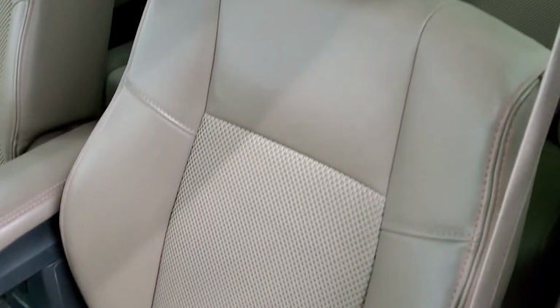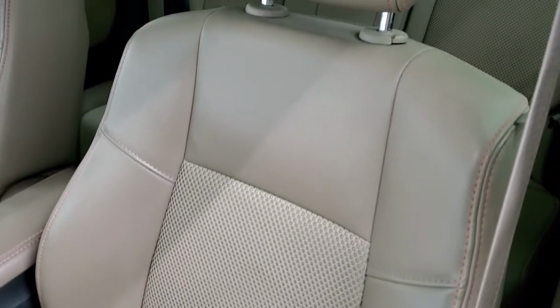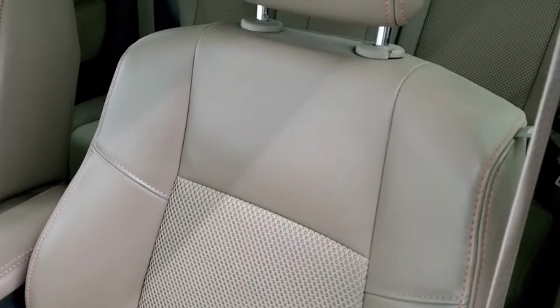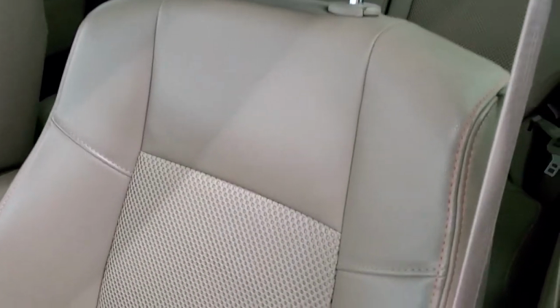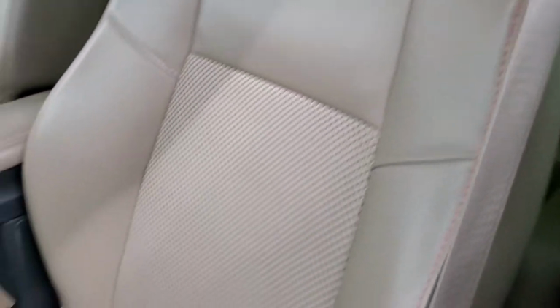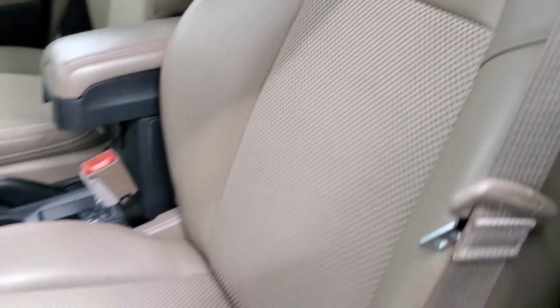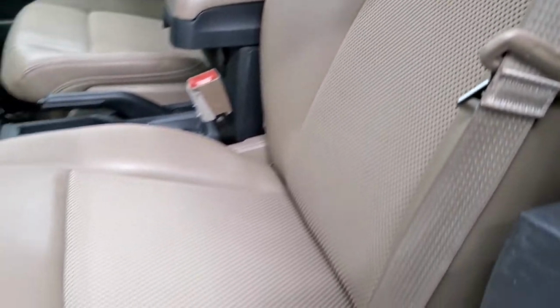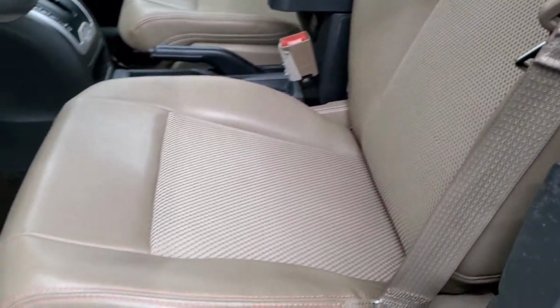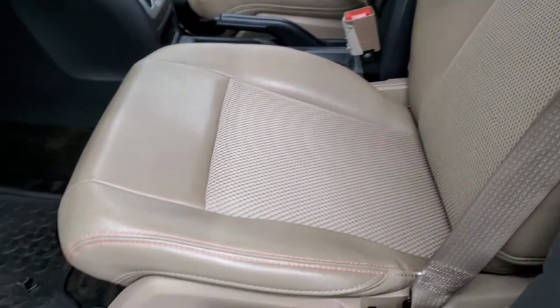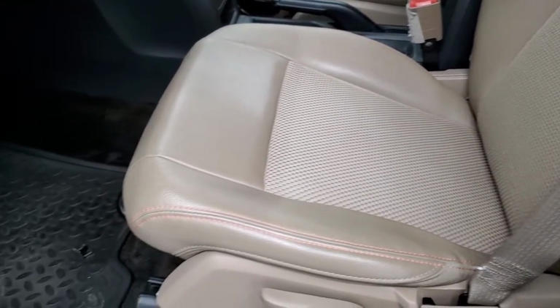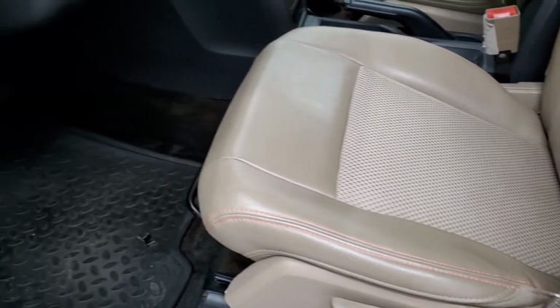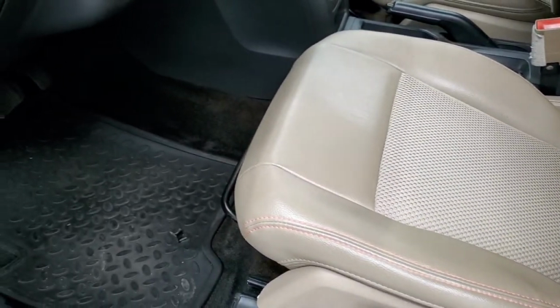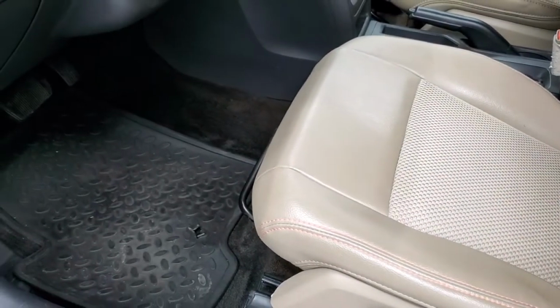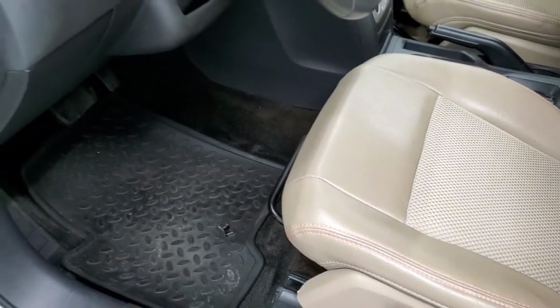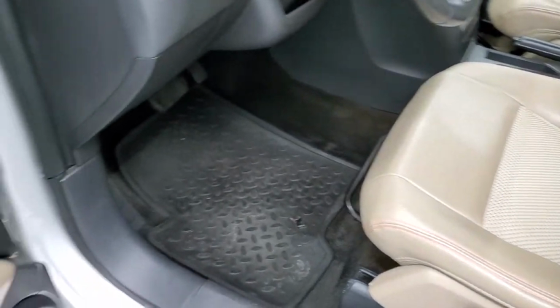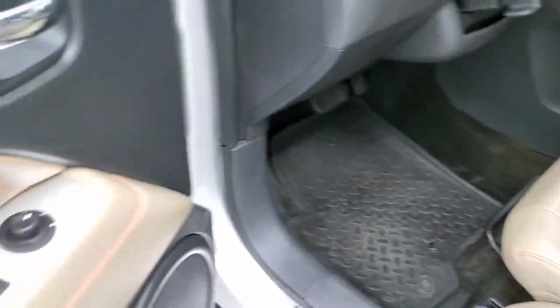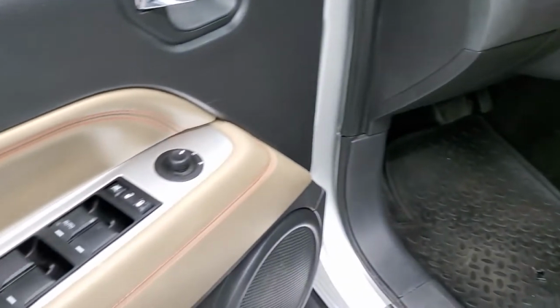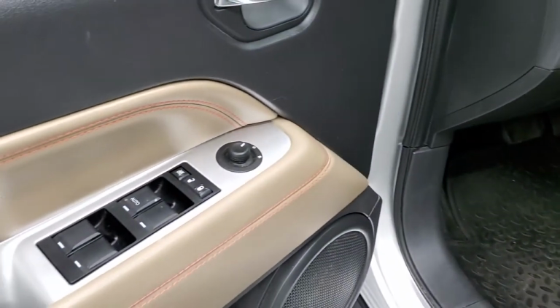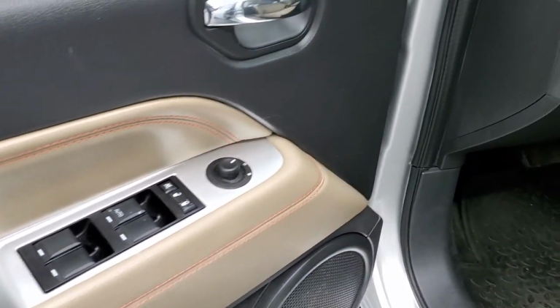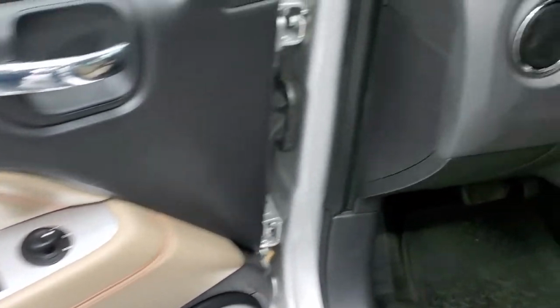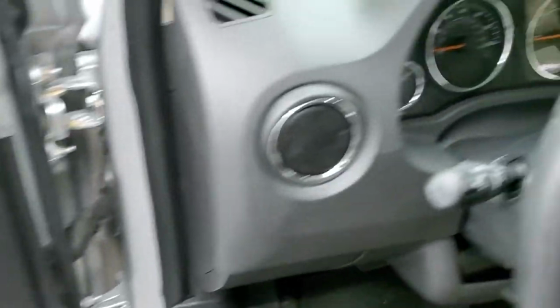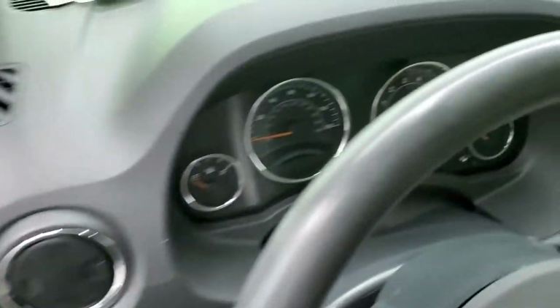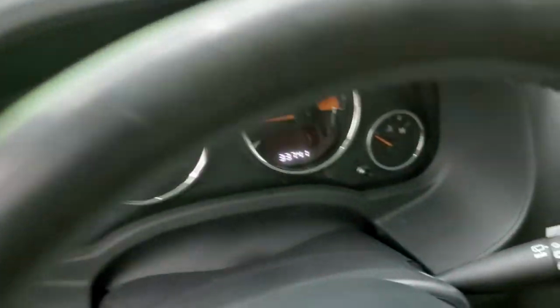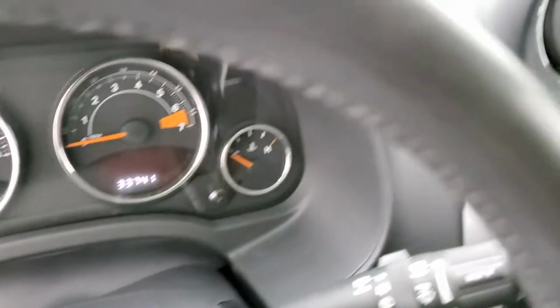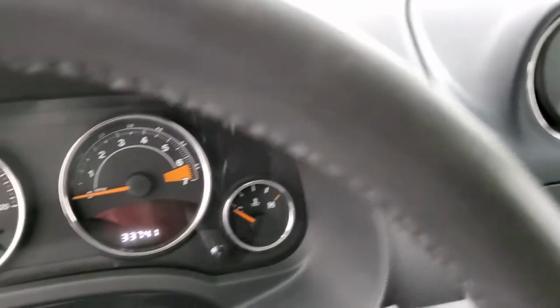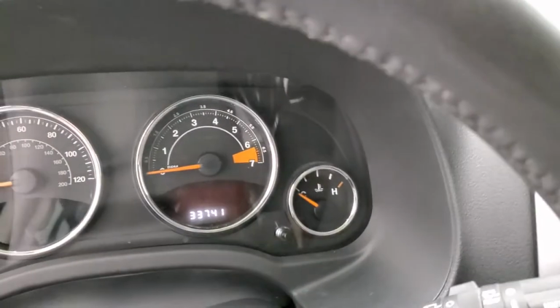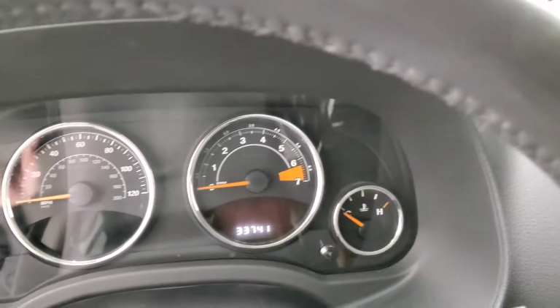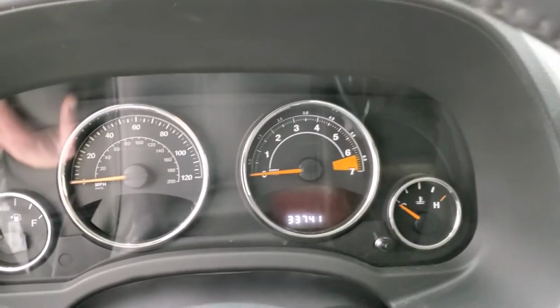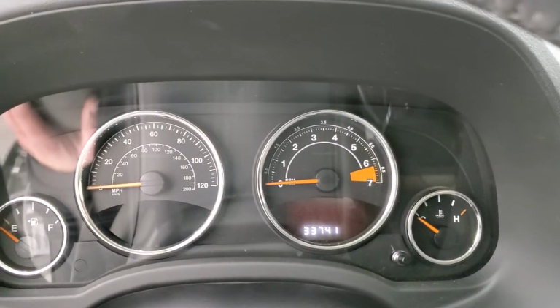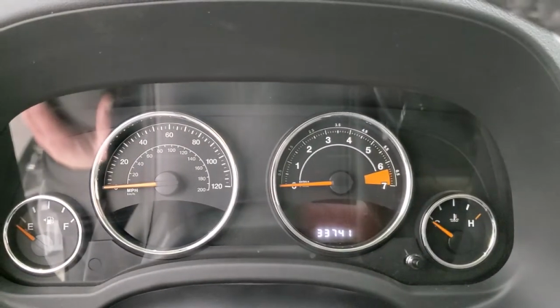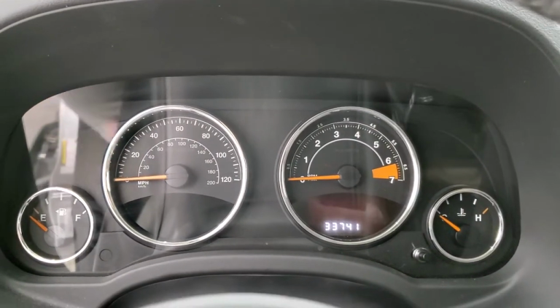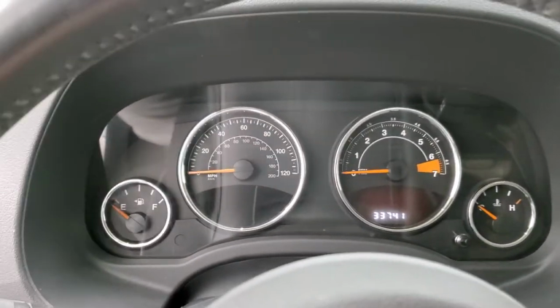No rips, no tears on those seats. Driver's seat height adjuster. All-weather floor mats throughout. Power windows, power locks, and power mirrors. As we hop inside, you can see that this one has 33,741 miles.